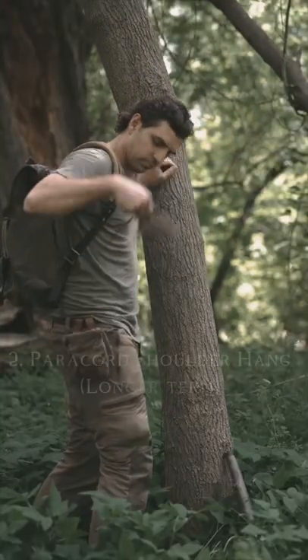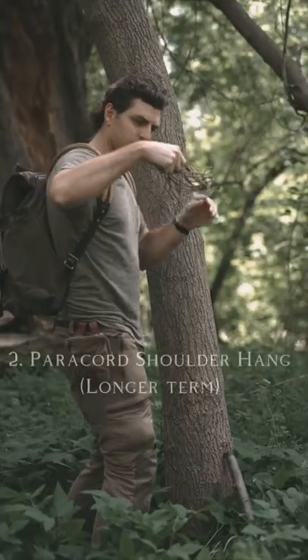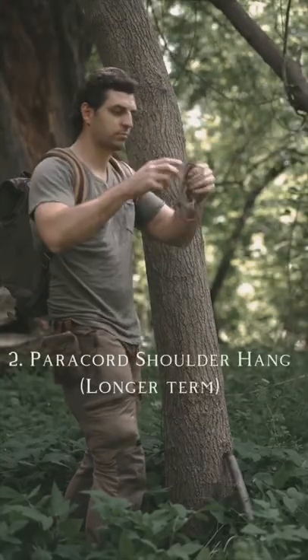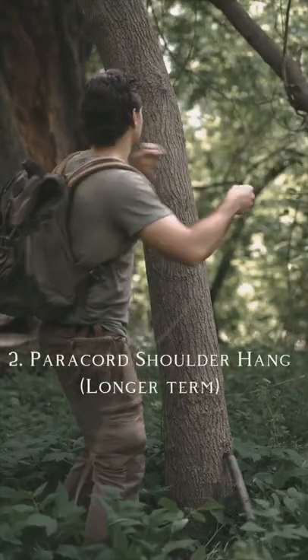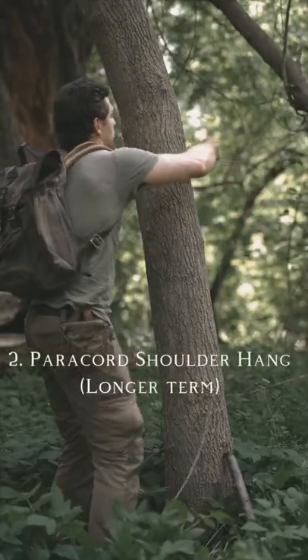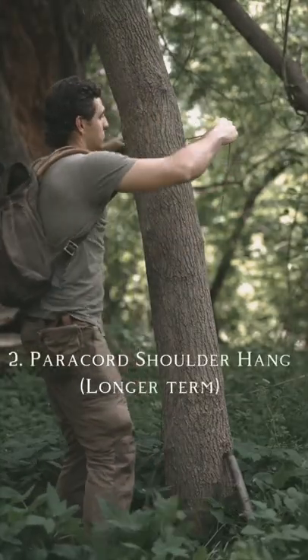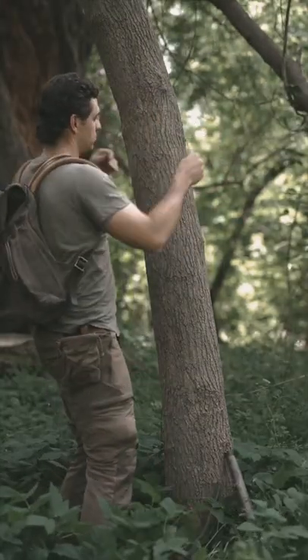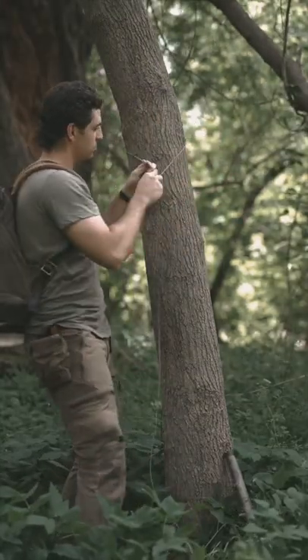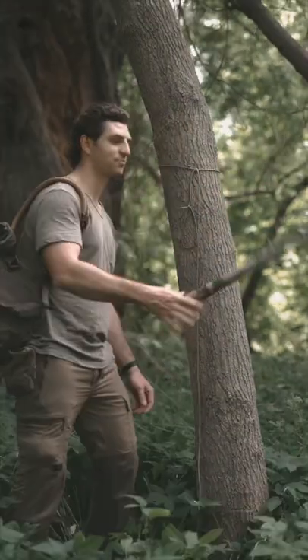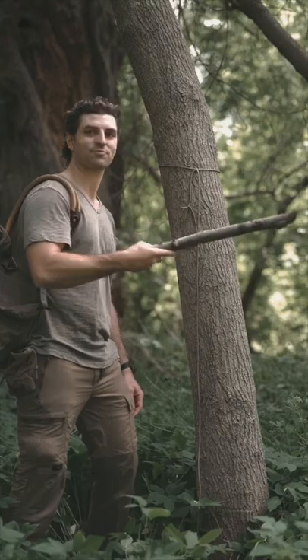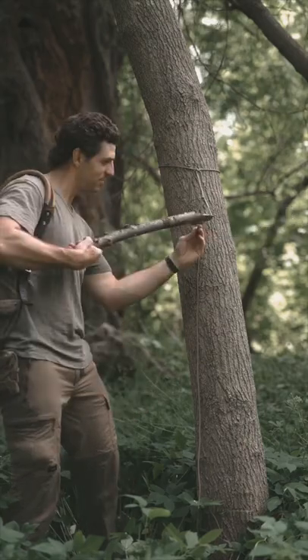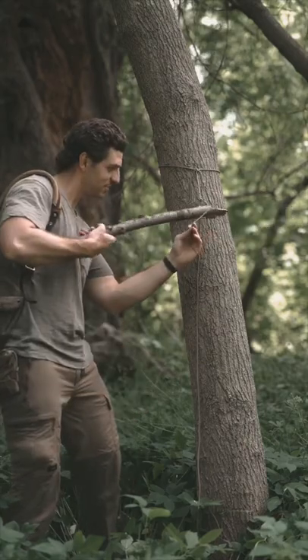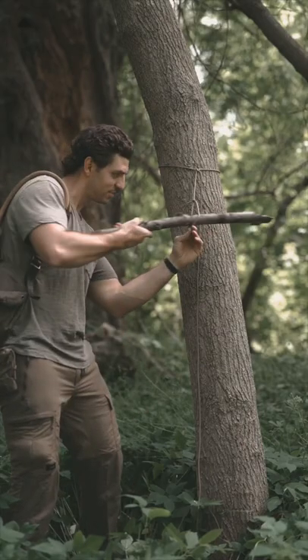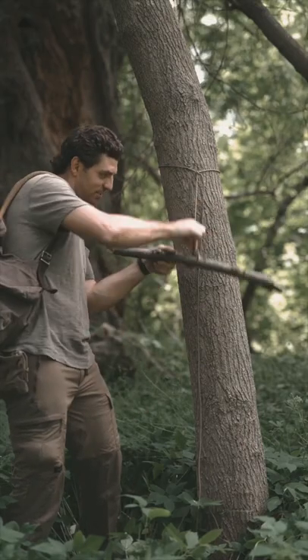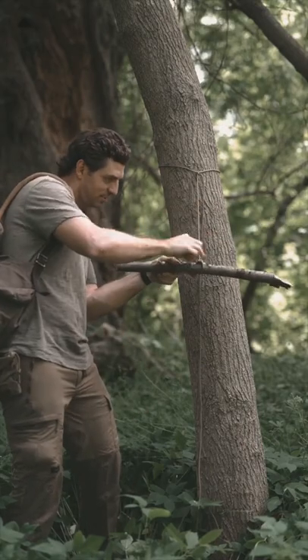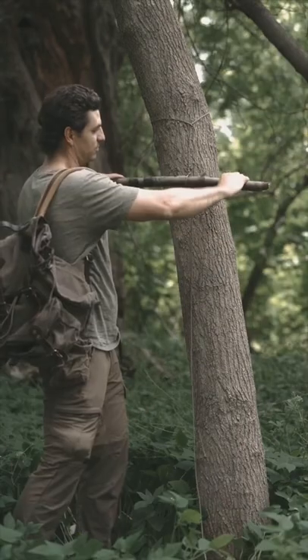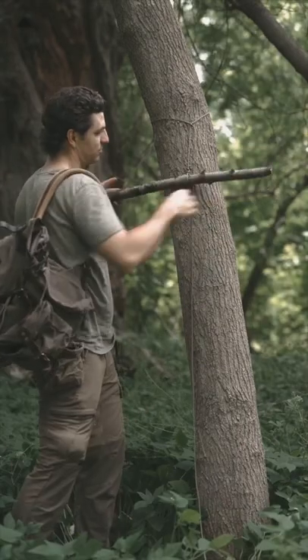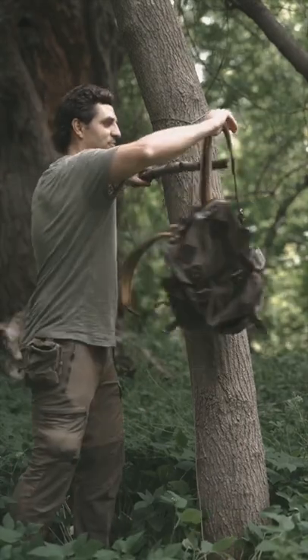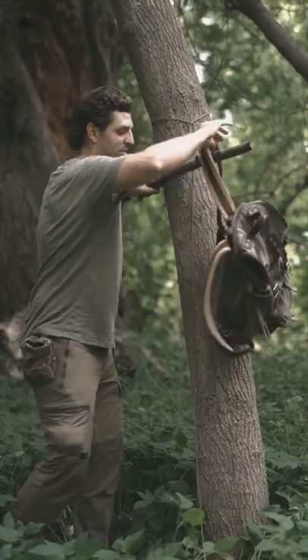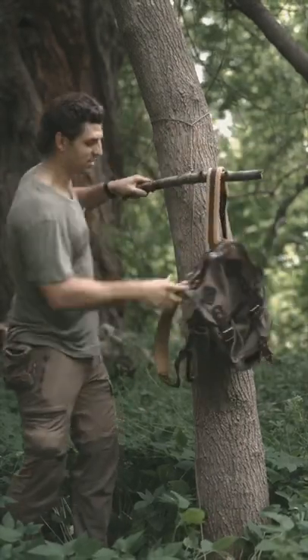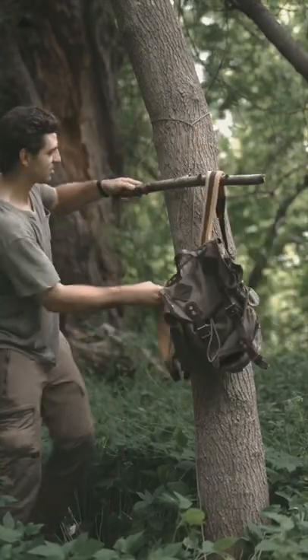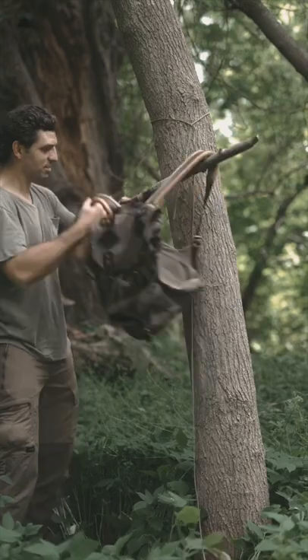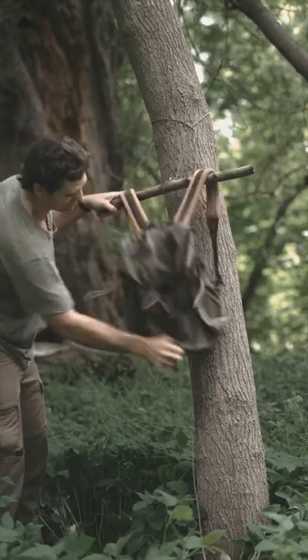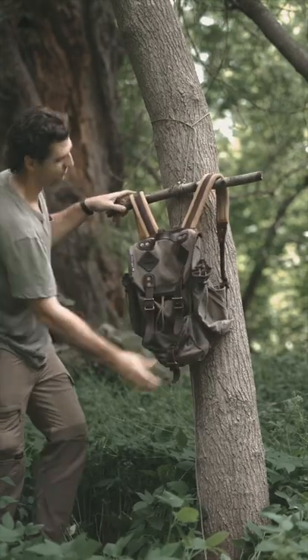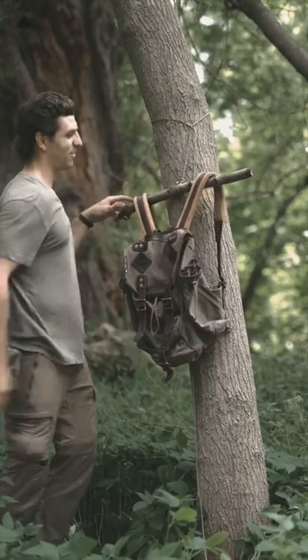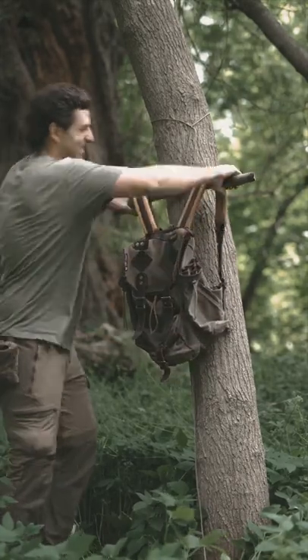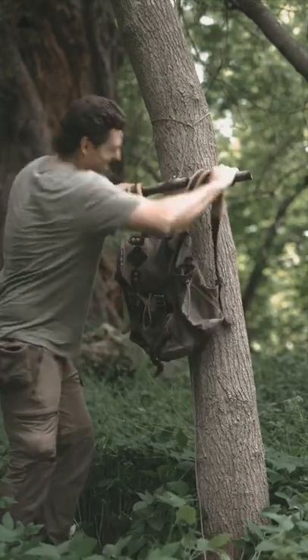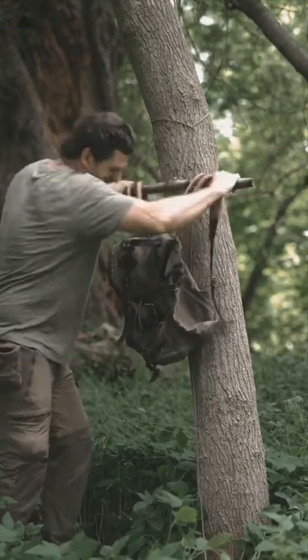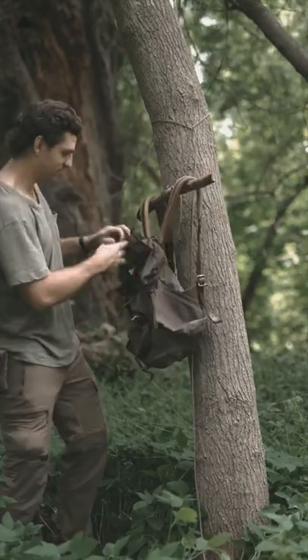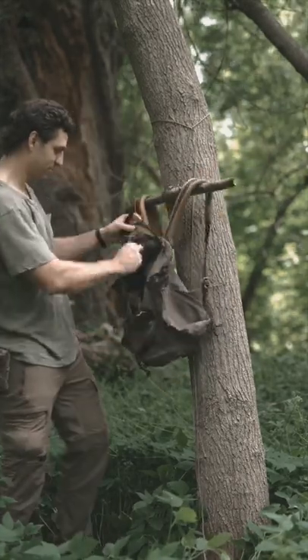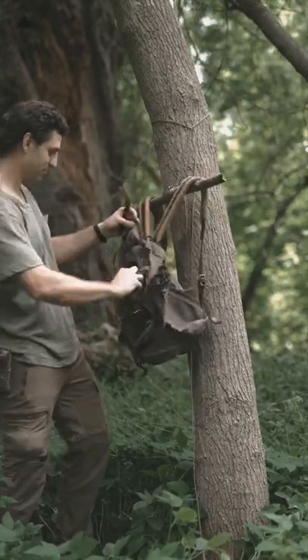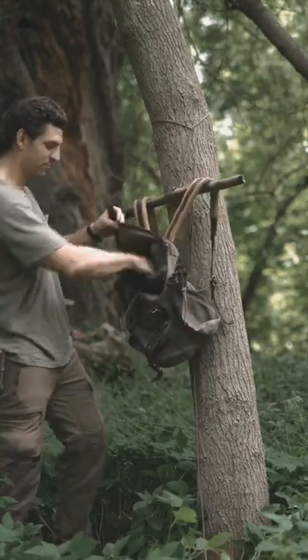The second one is a bit more advanced. Just wrap some paracord around the tree, create a loop, and slide a decent size stick in there. Now you're just going to slide your shoulder straps right over that stick and you're good to go. This one is great for a longer term site because the first one is a little bit less secure.